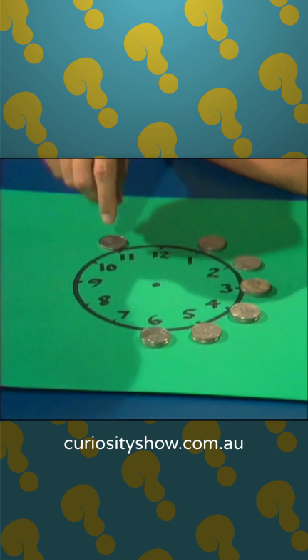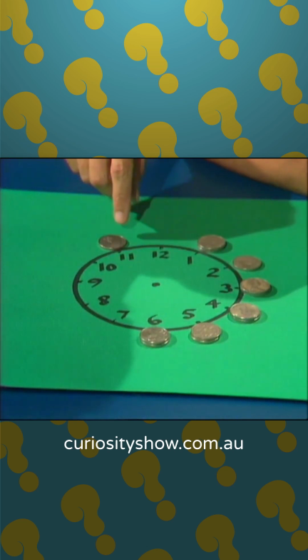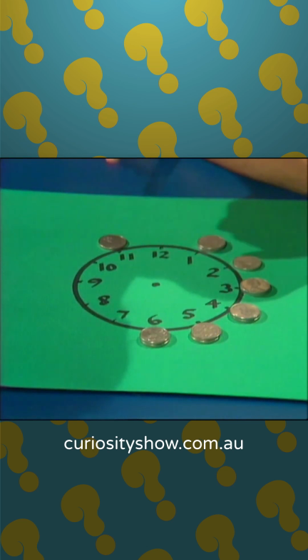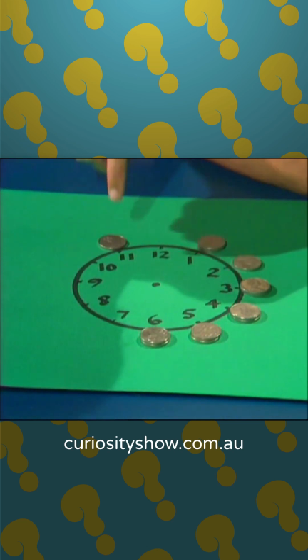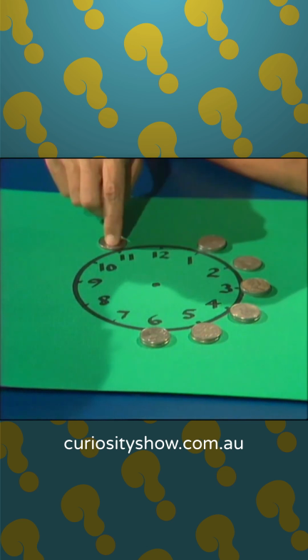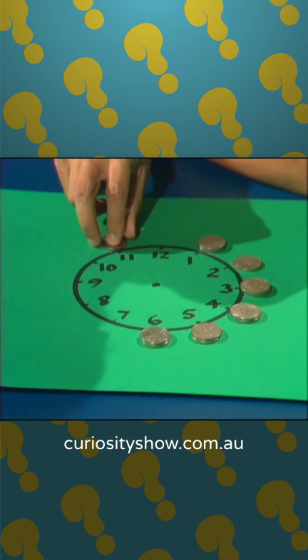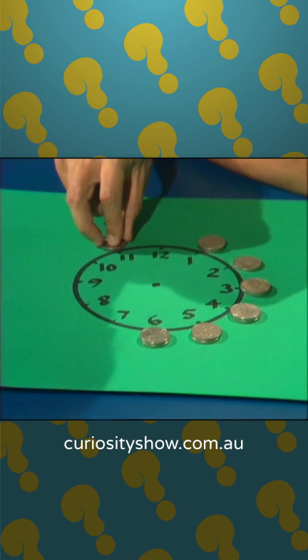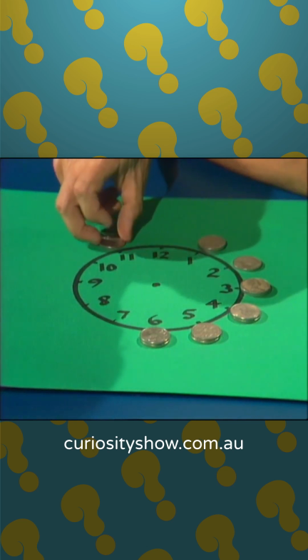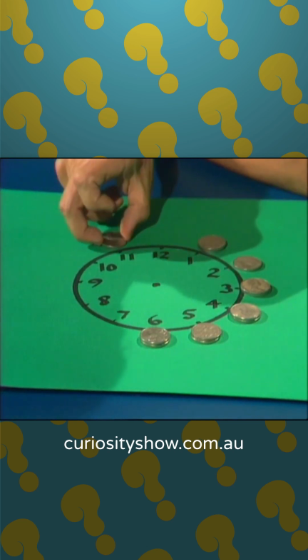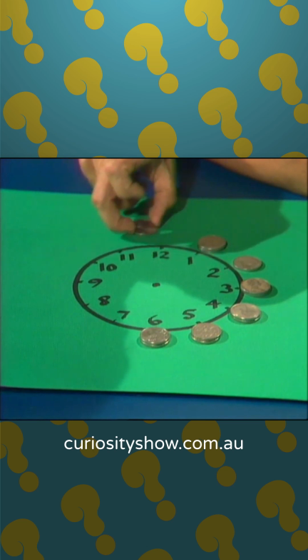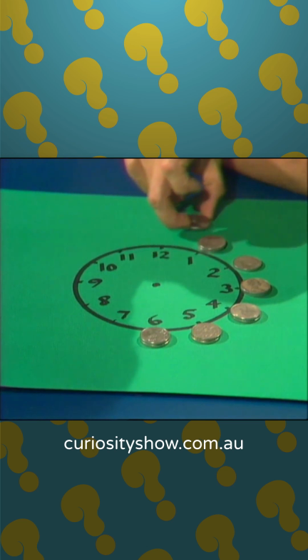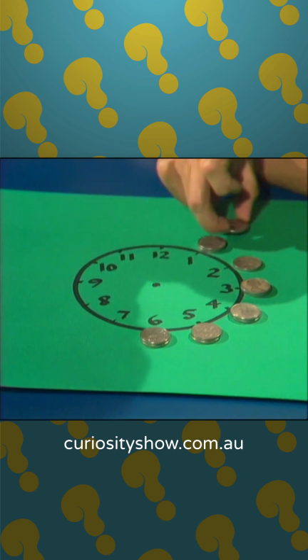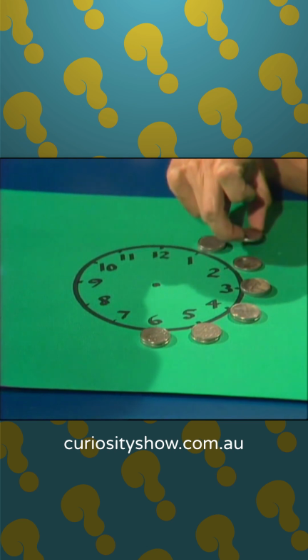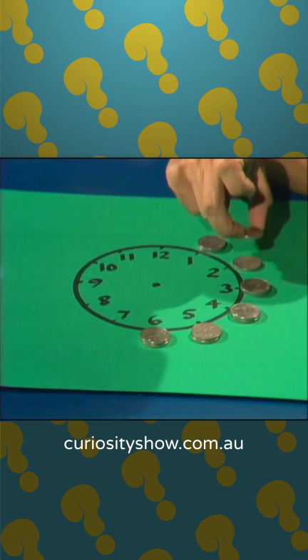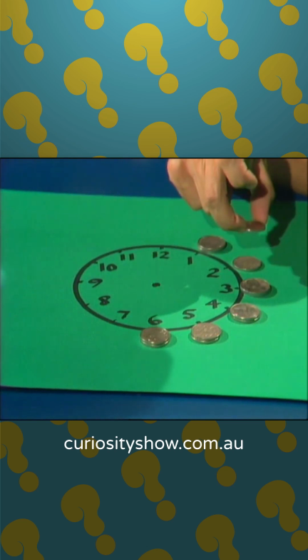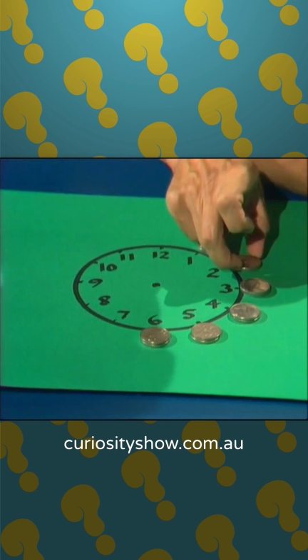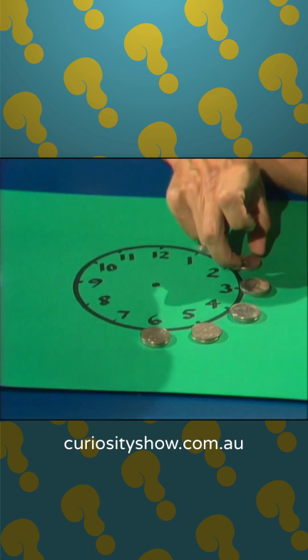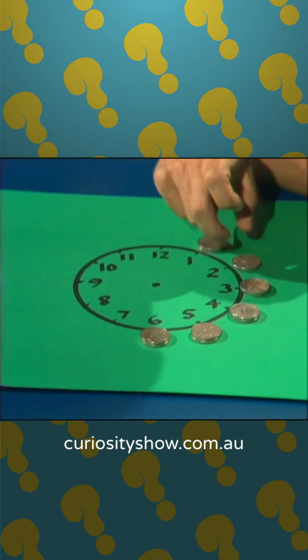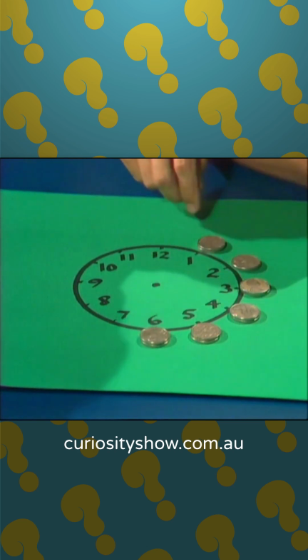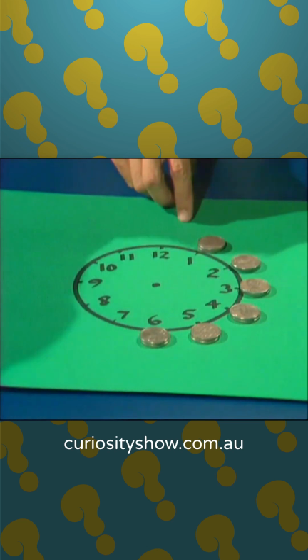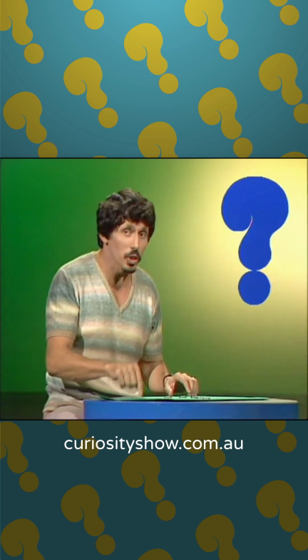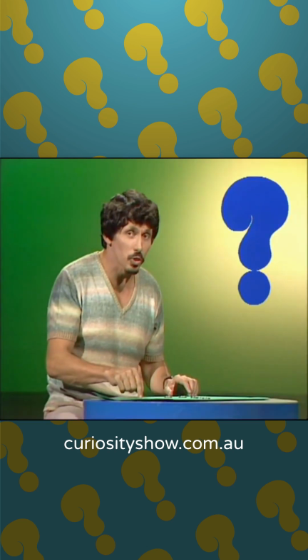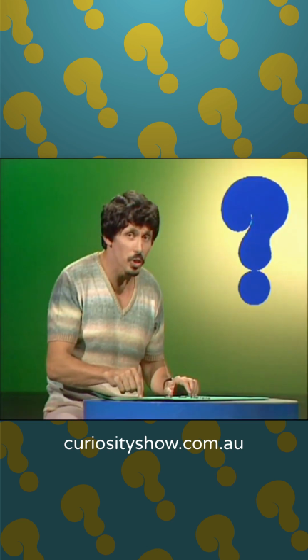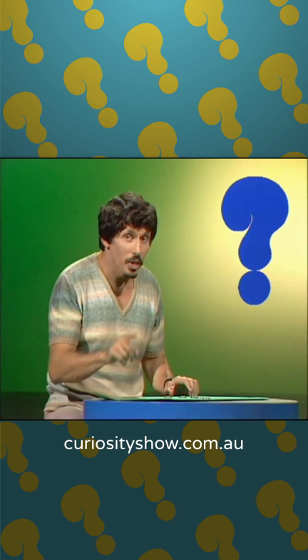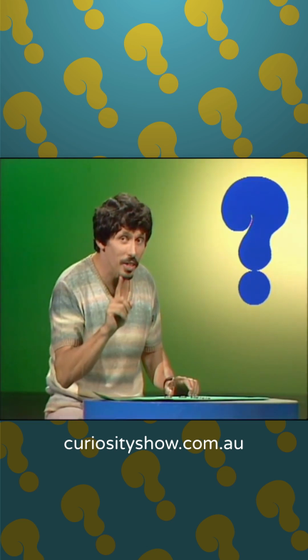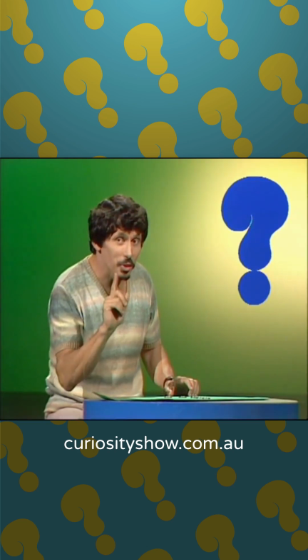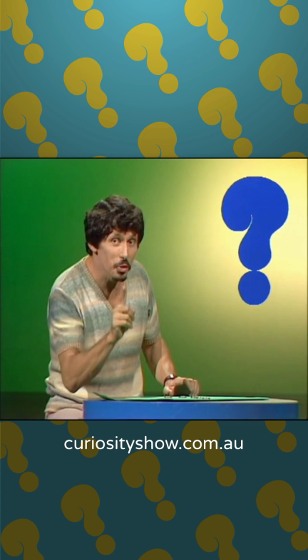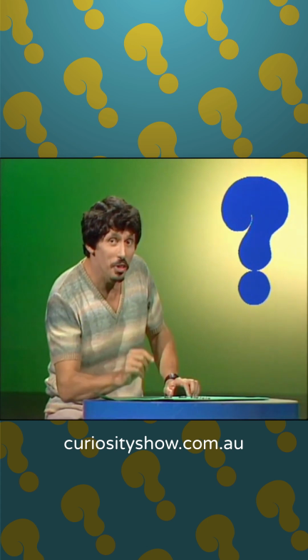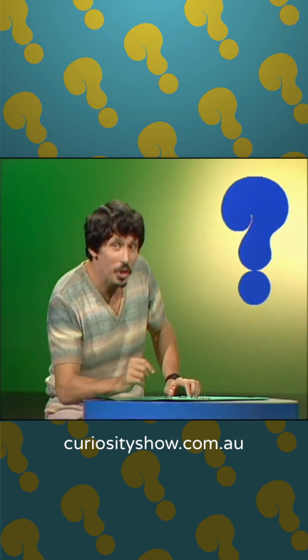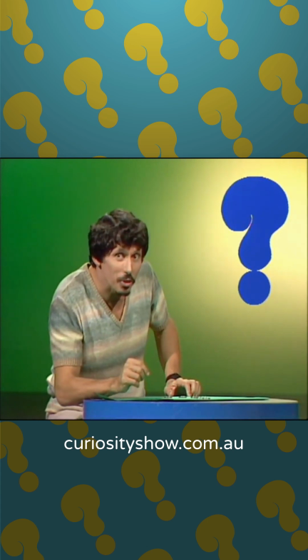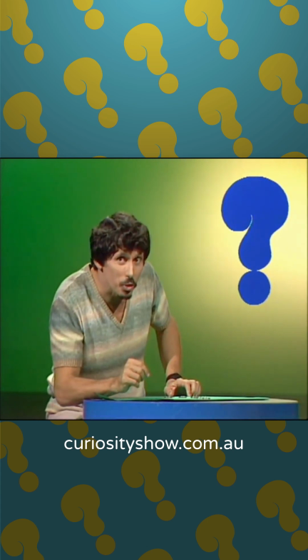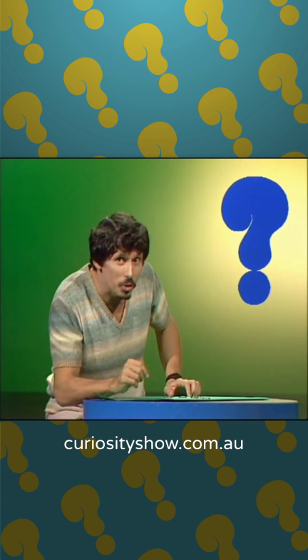1 to go. Pick up the 1 from 11, jump it over the 2 coins at 1, and land it on number 2. That's one solution — I'll leave it to you to find the other two solutions.